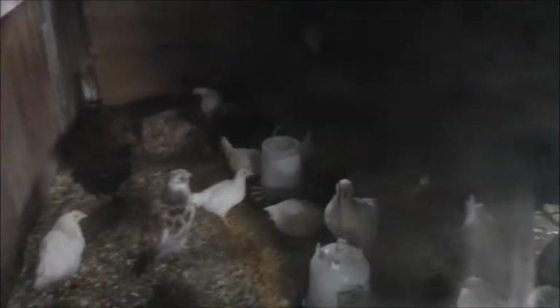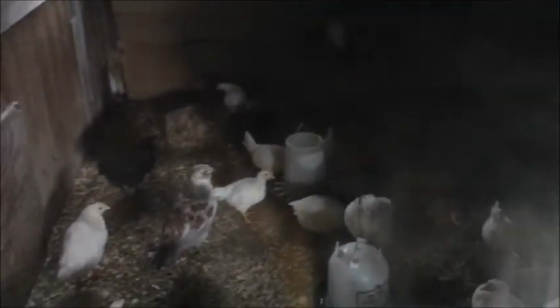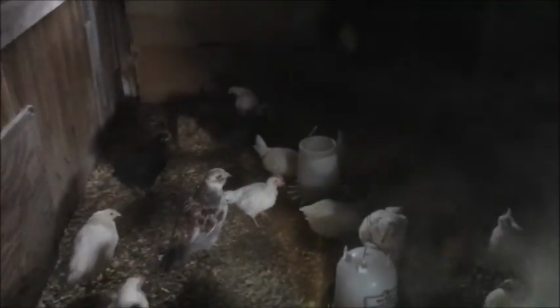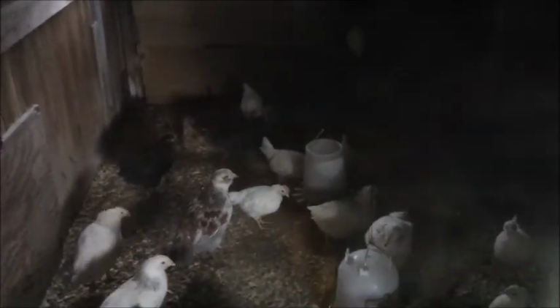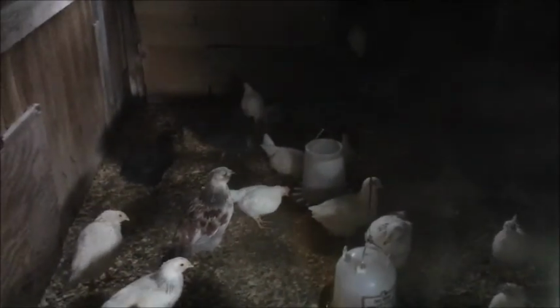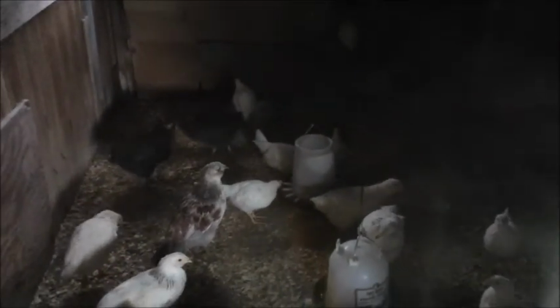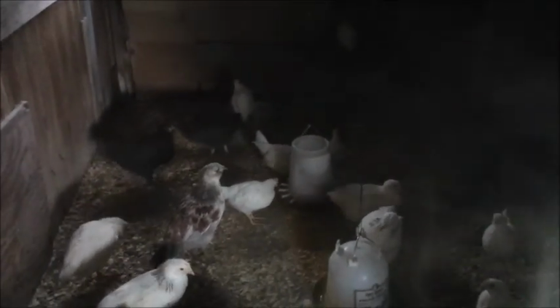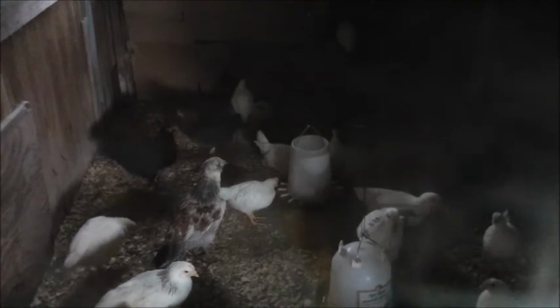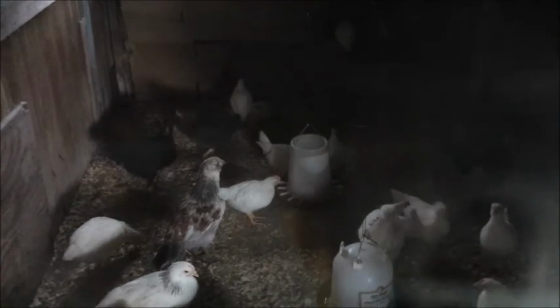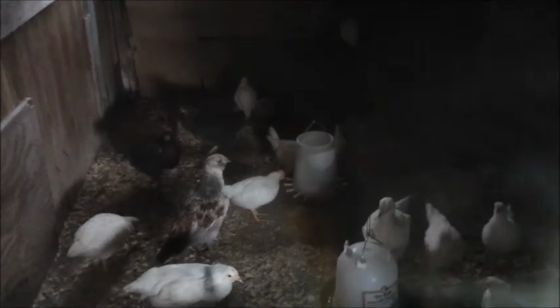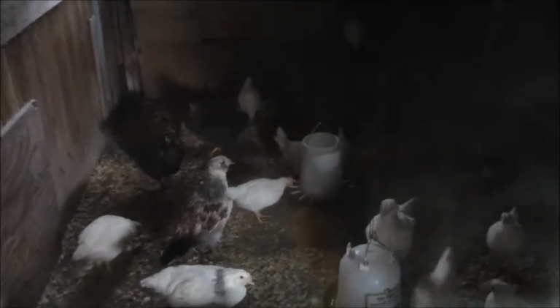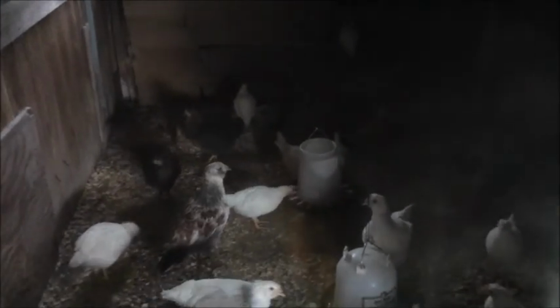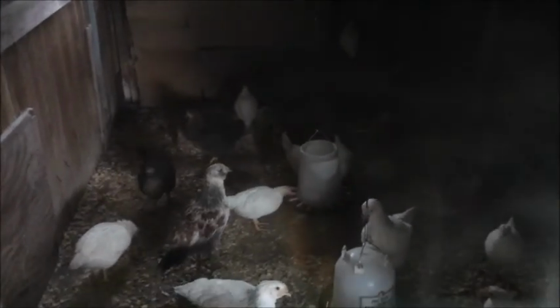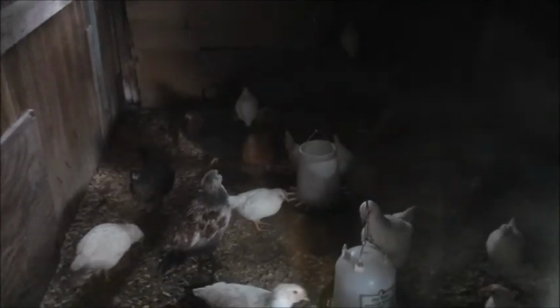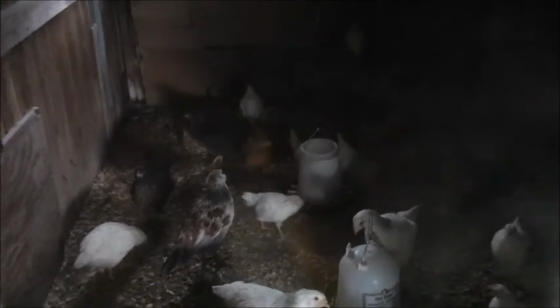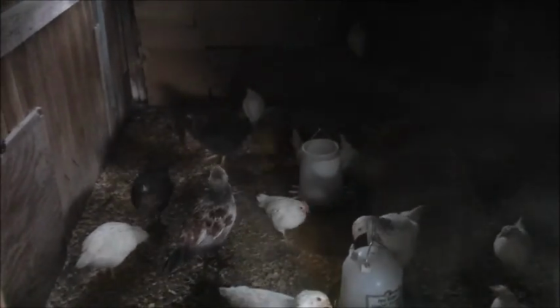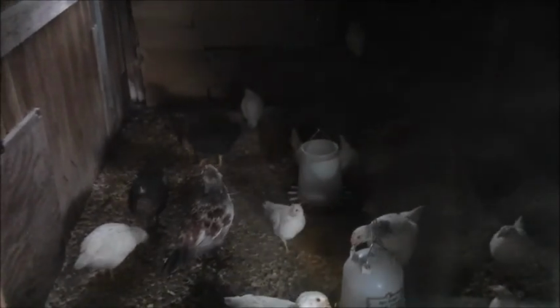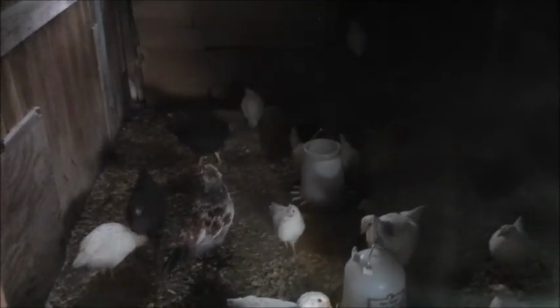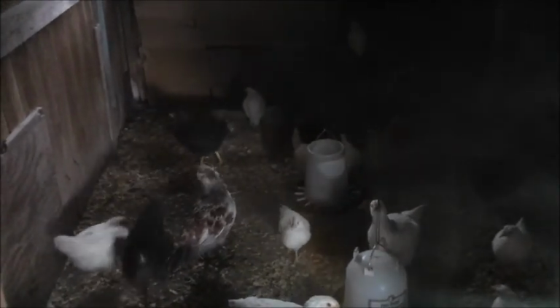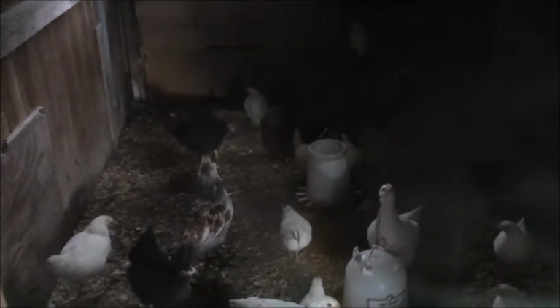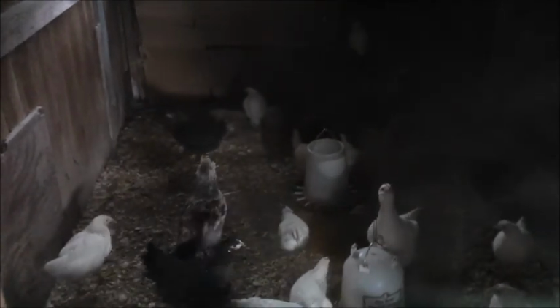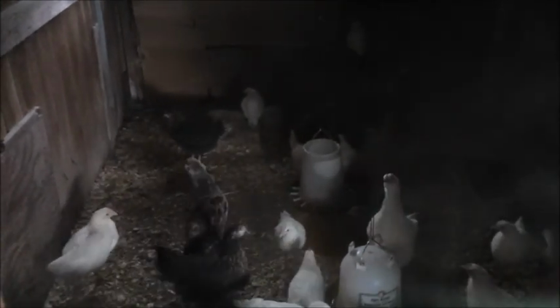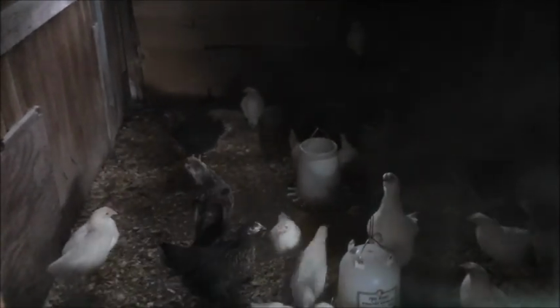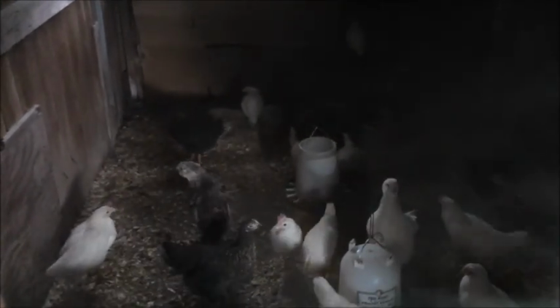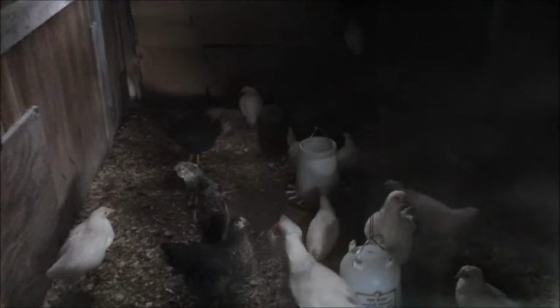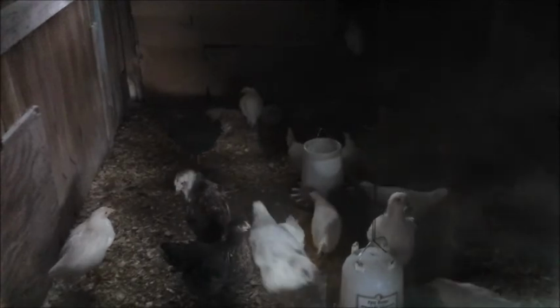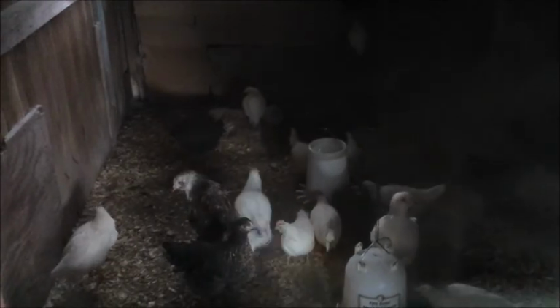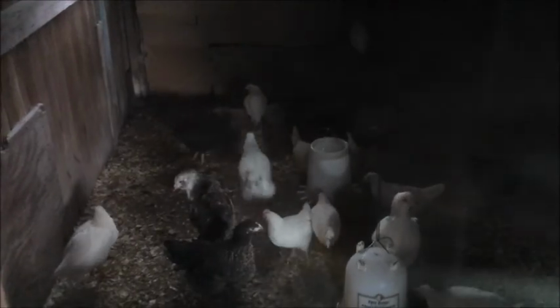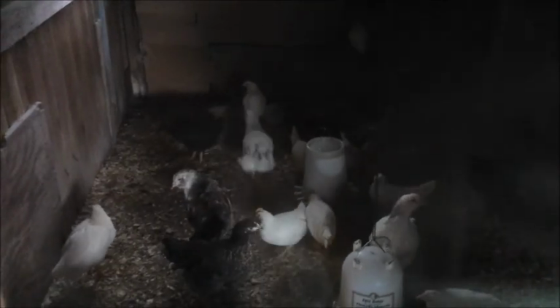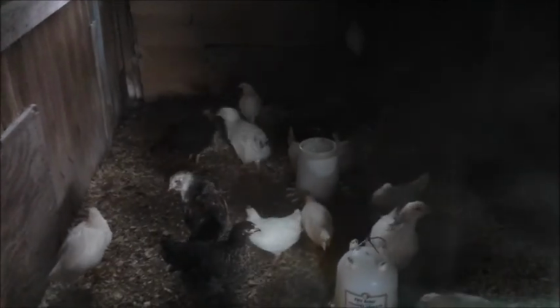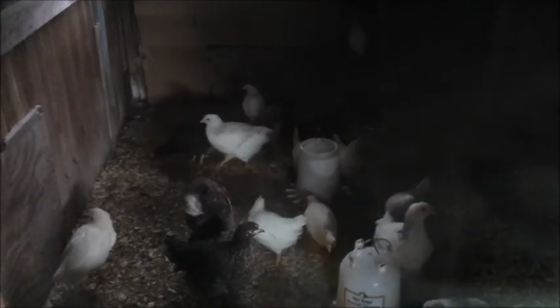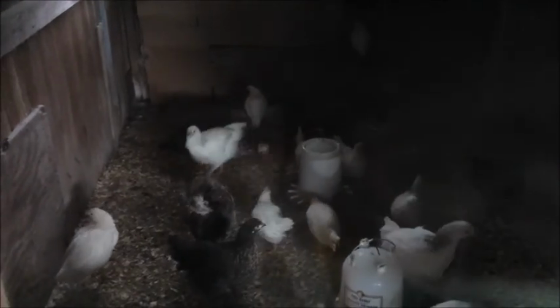This used to be the old quail aviary too. My wife and I sectioned it off into two different sections in order to keep the quail in there as well.